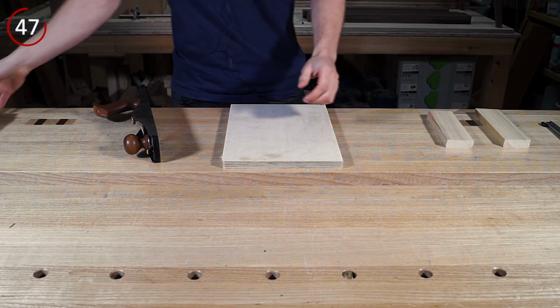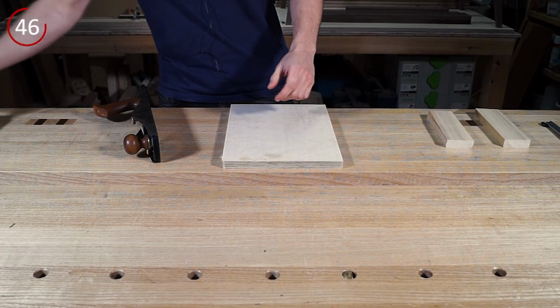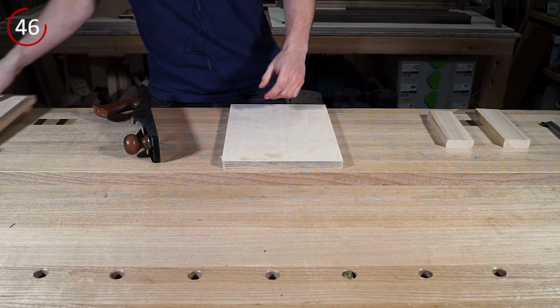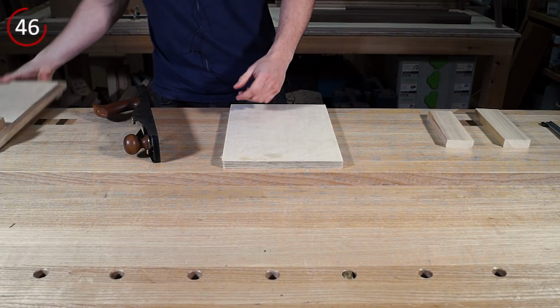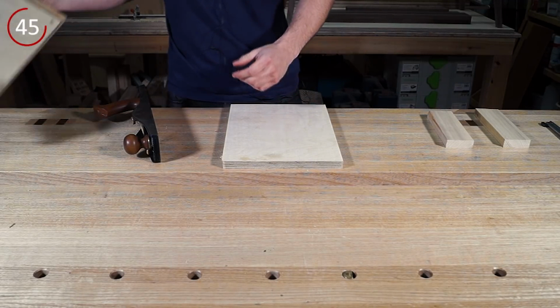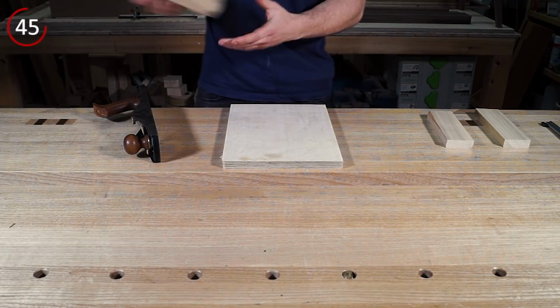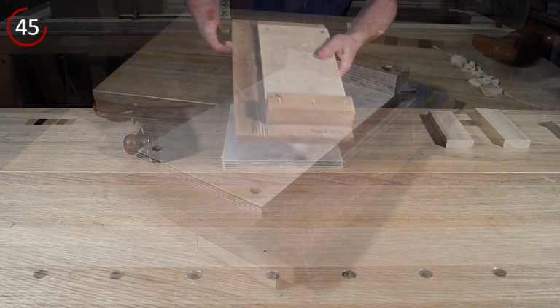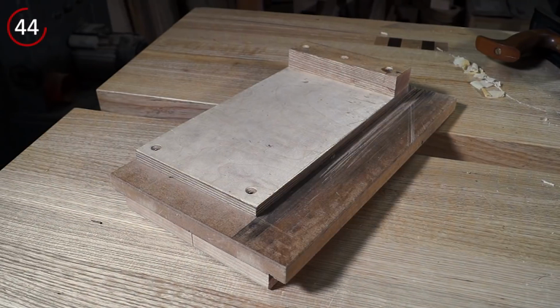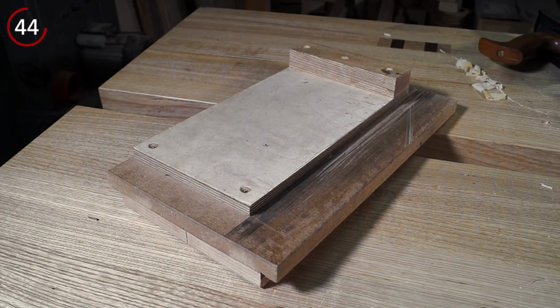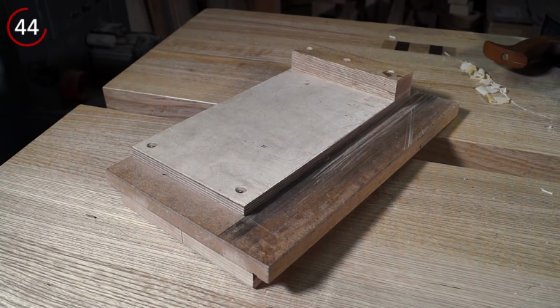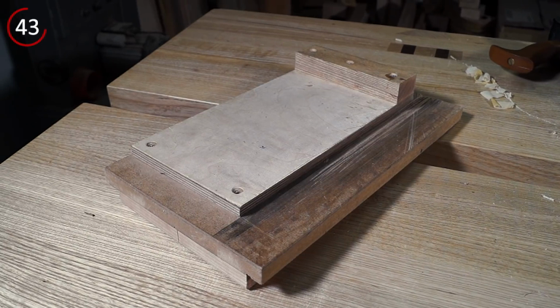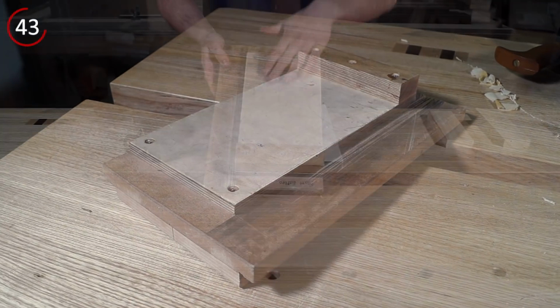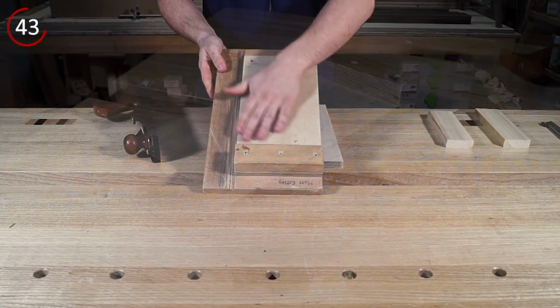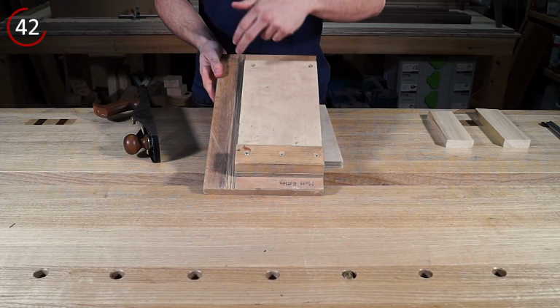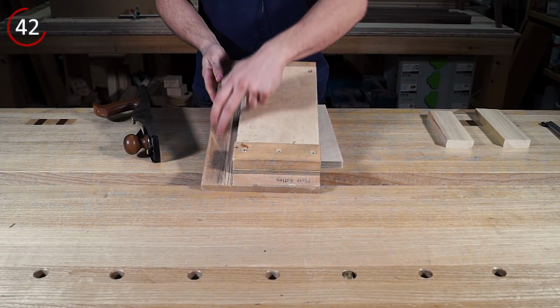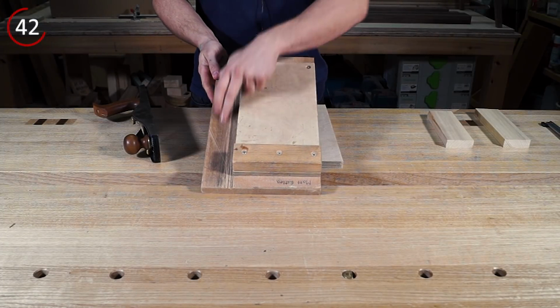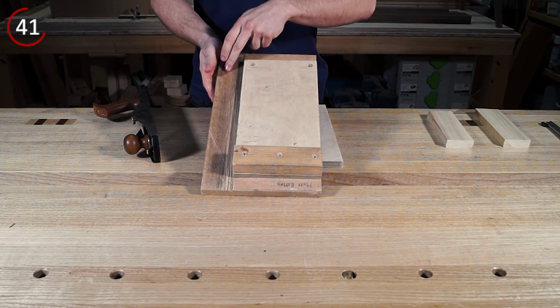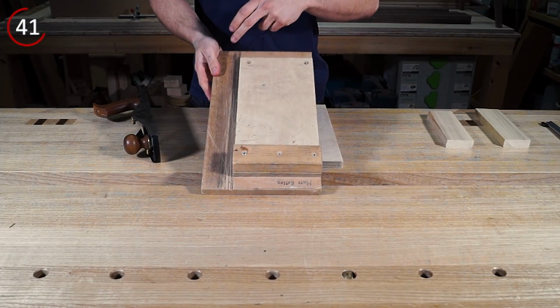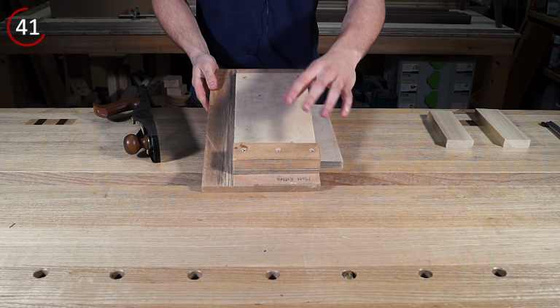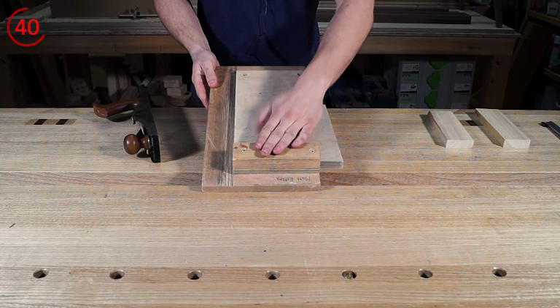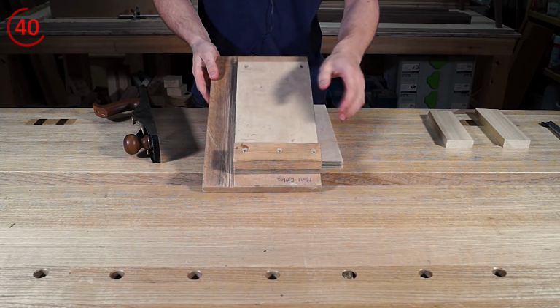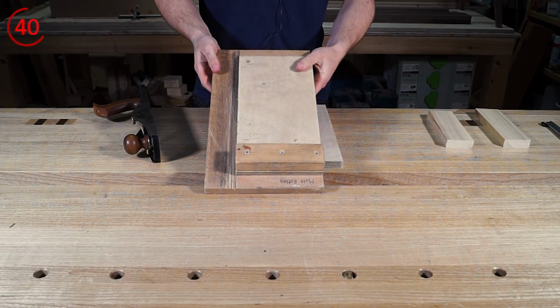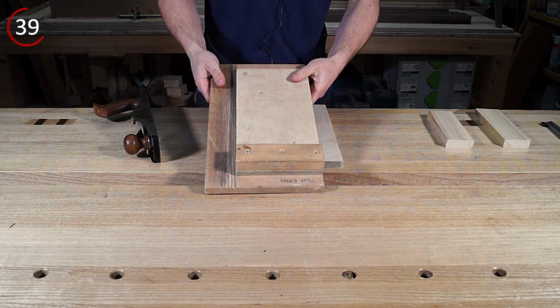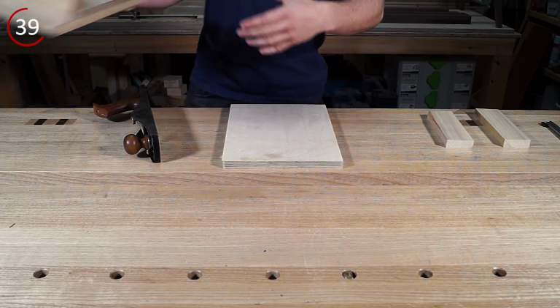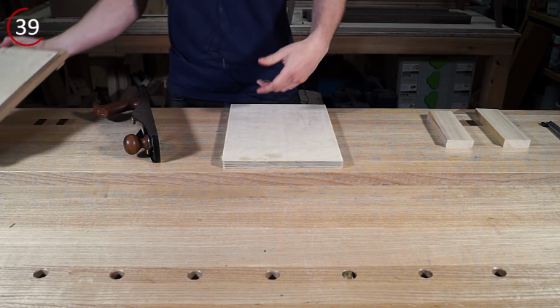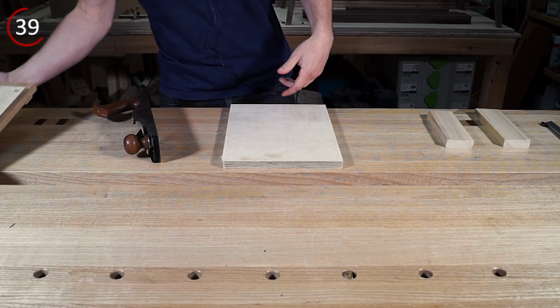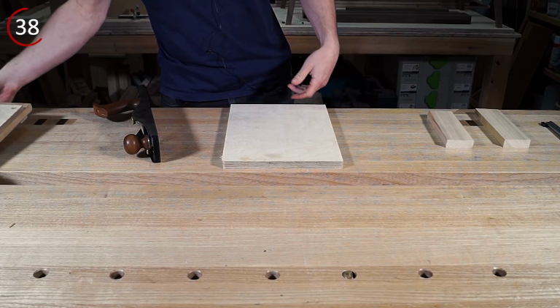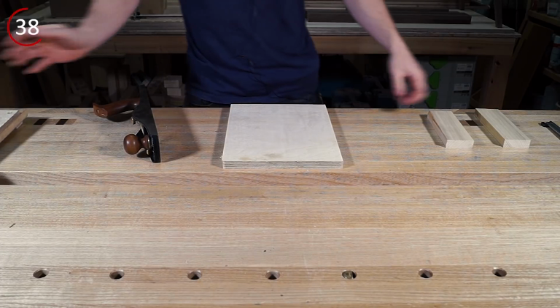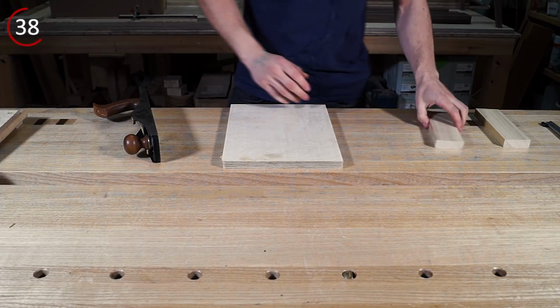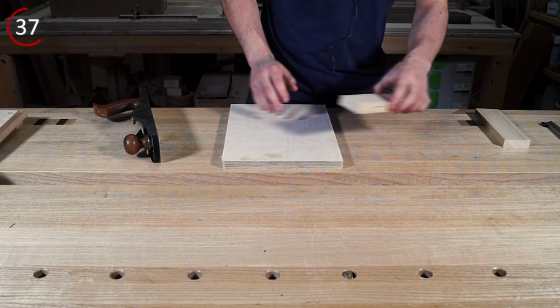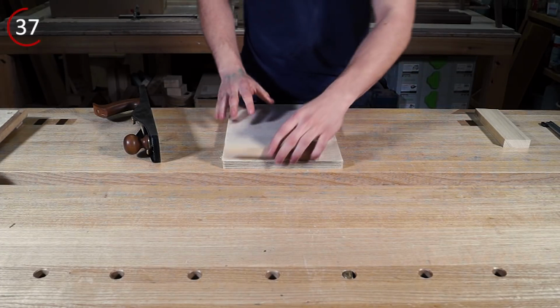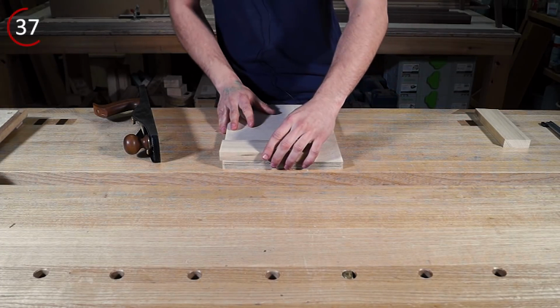So normally we would use something called a shooting board, which looks like this: a raised platform, something for your plane to run along, and a square fence on it. So what we're going to do here is make a very, very simple one.